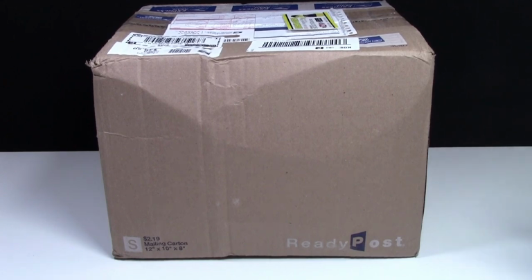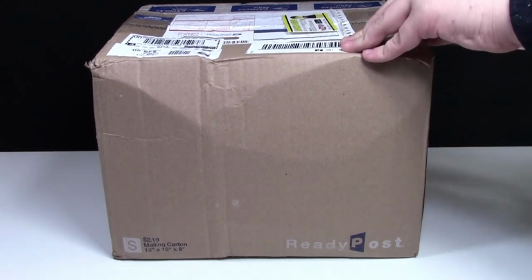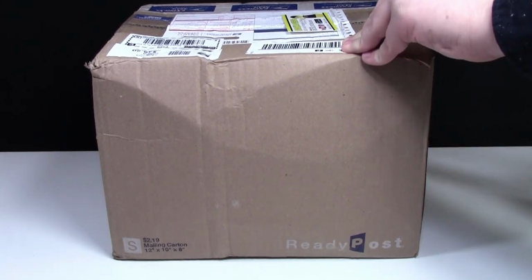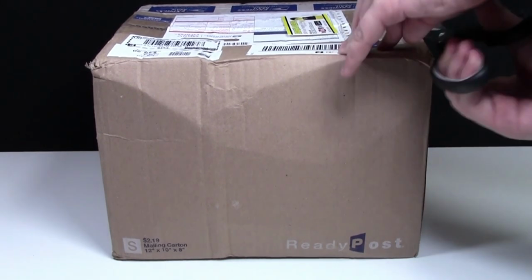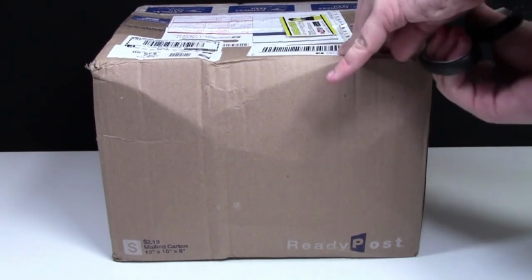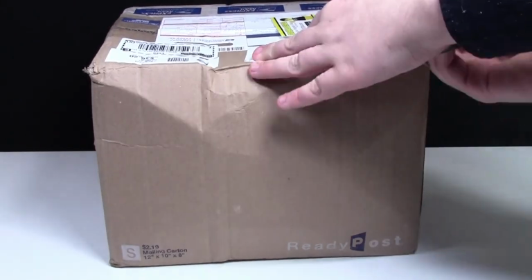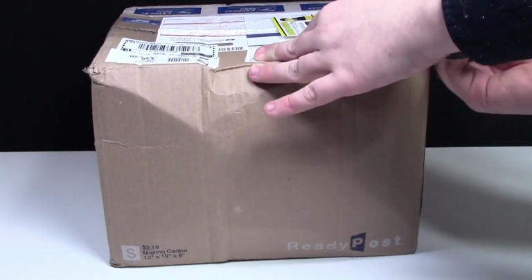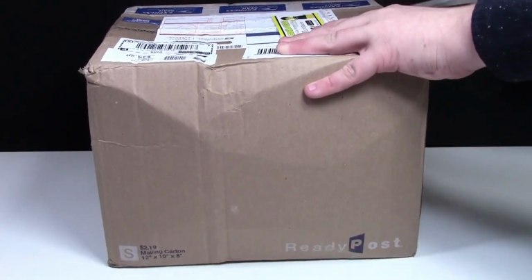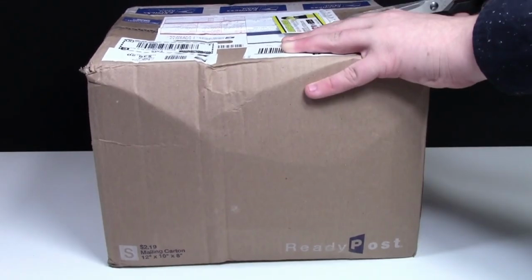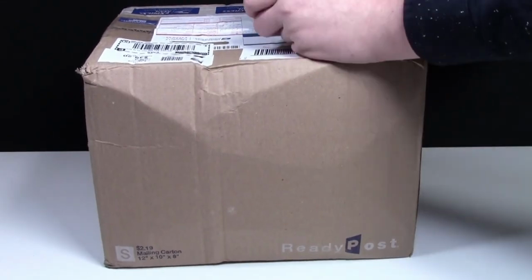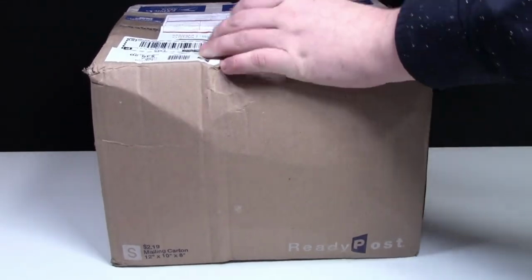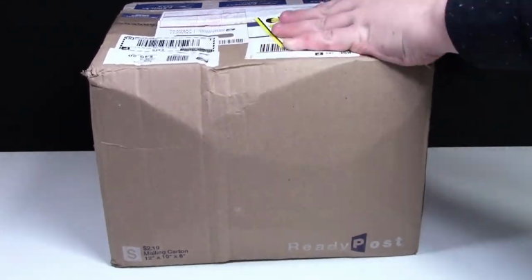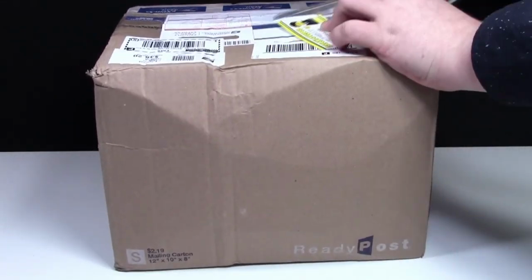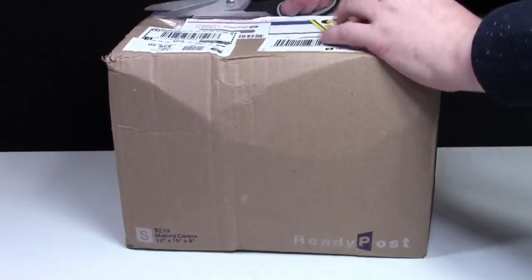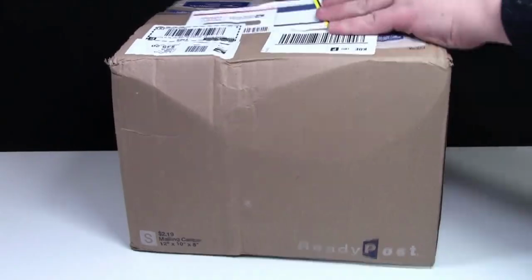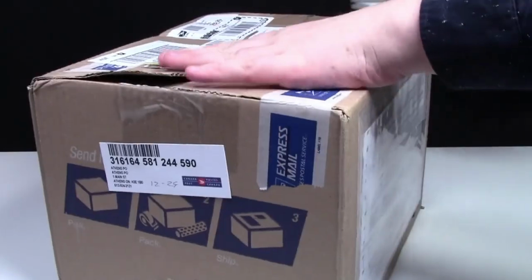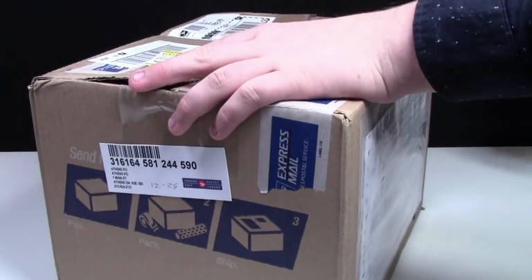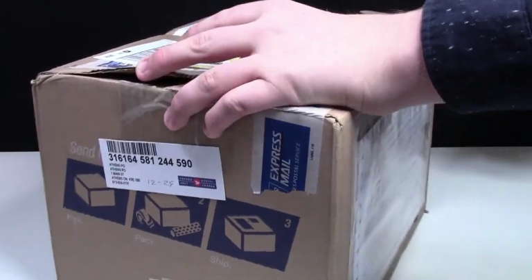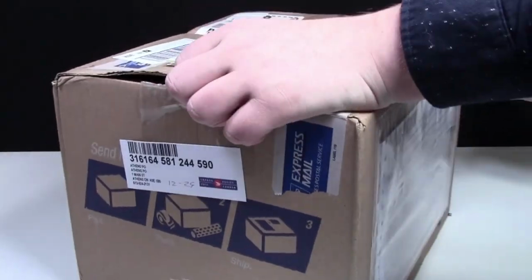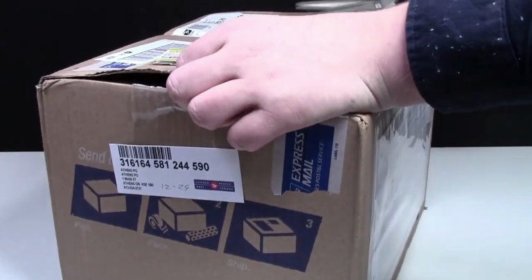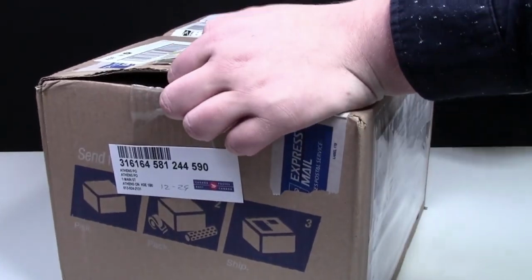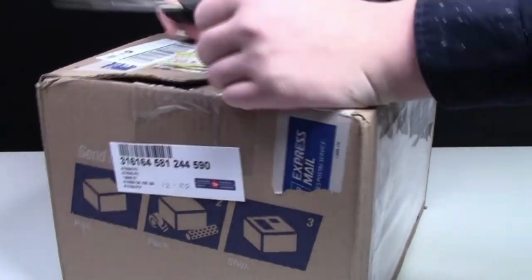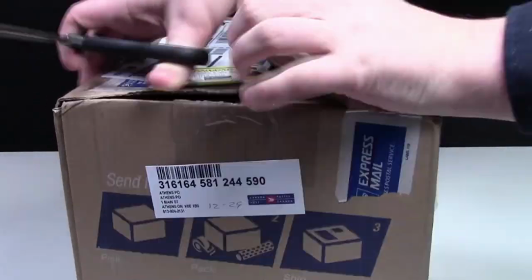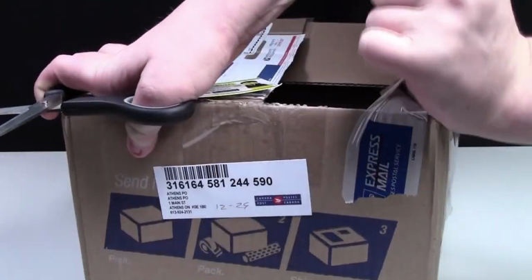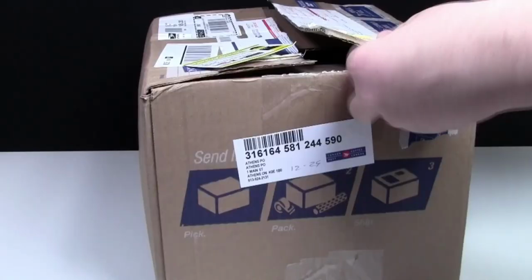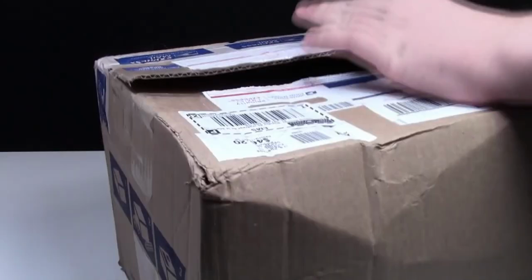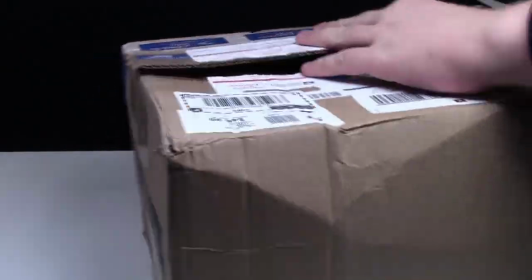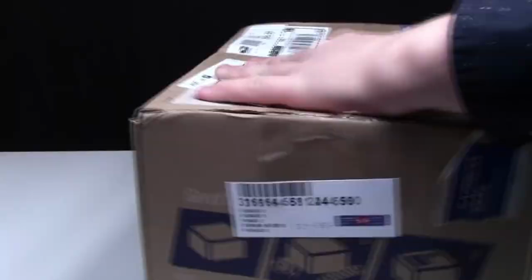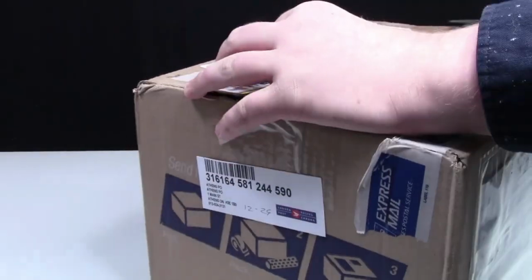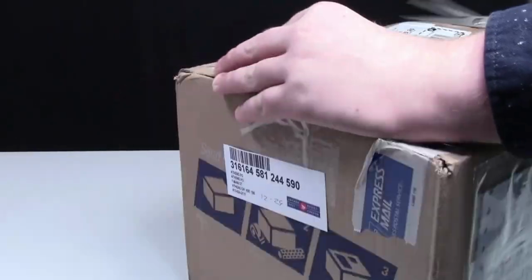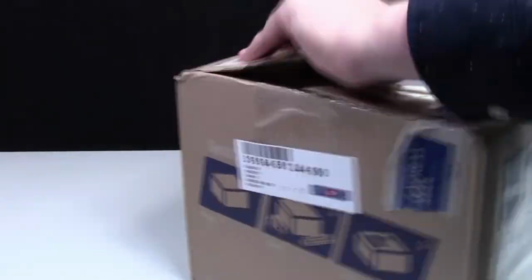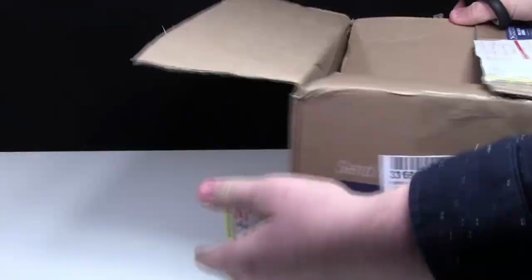I just got my package here and now I'm going to open it up. If you want to see all the other LEGO YouTubers that participated in the Secret Santa and see what they got, you can check it out in the playlist in the cards.